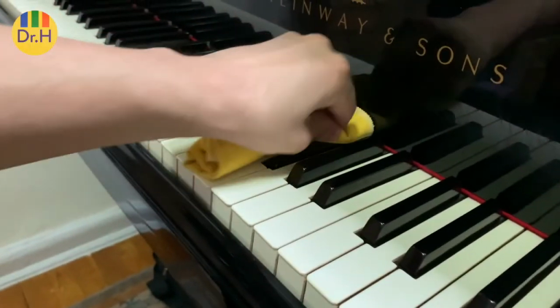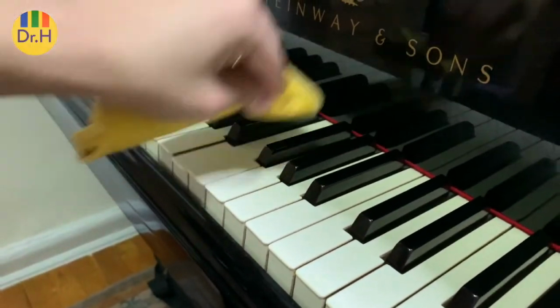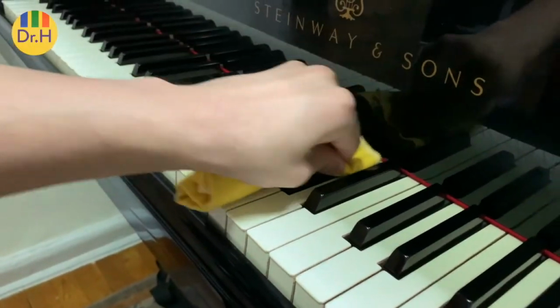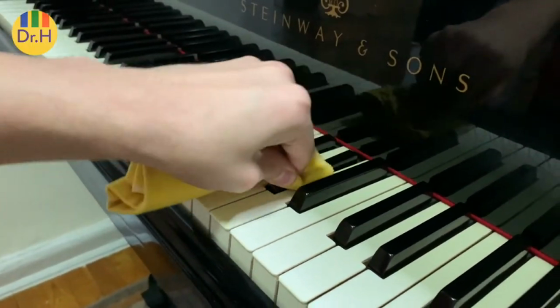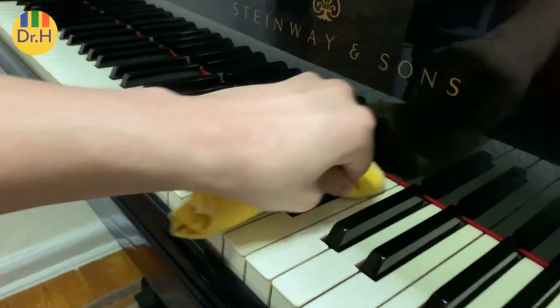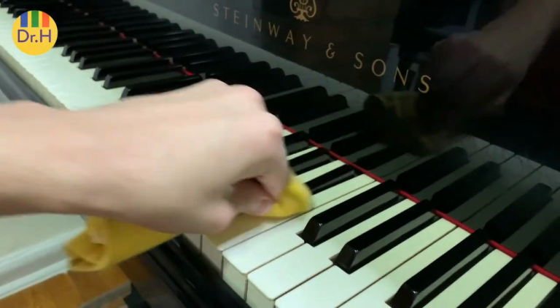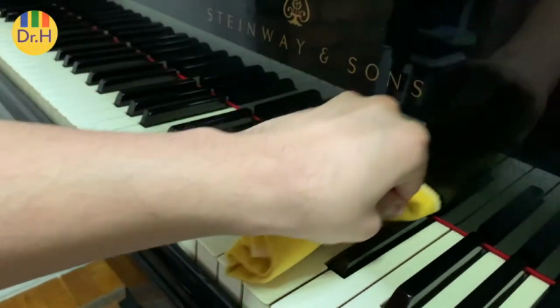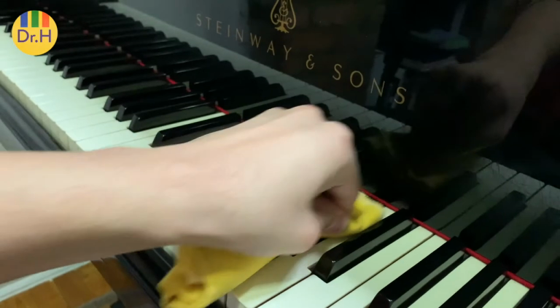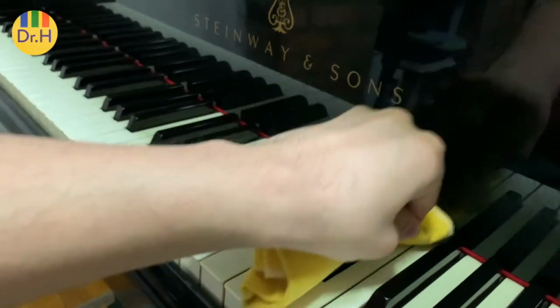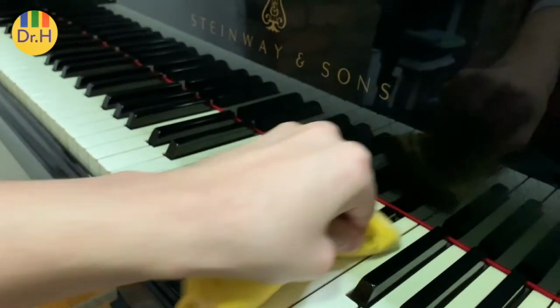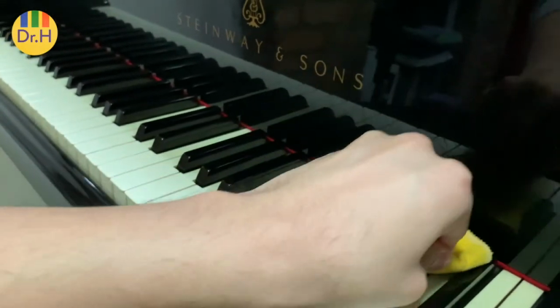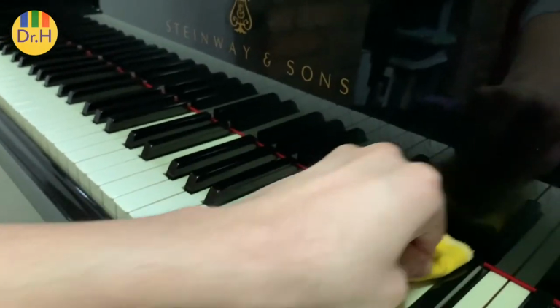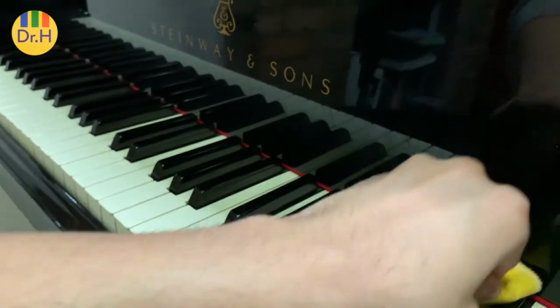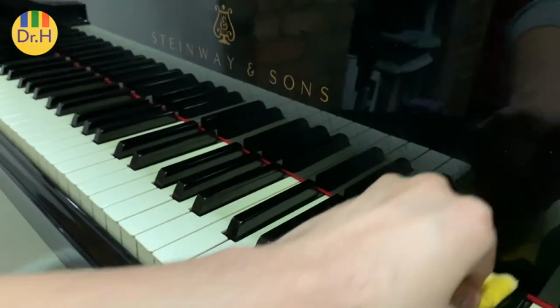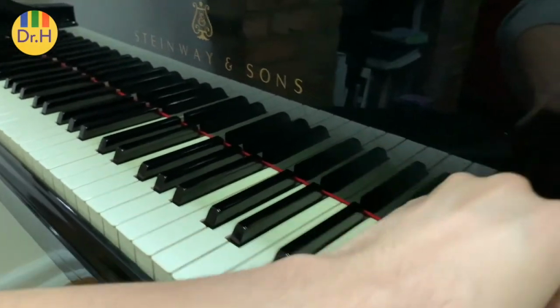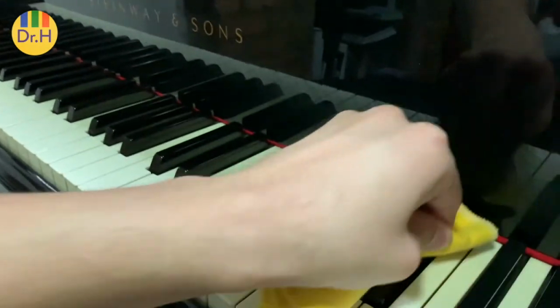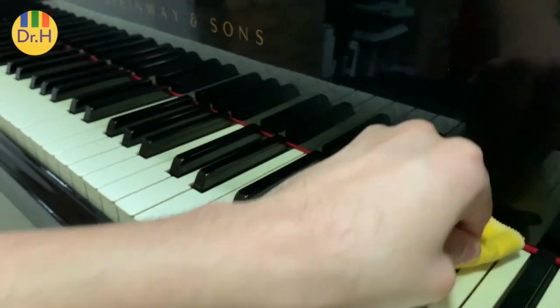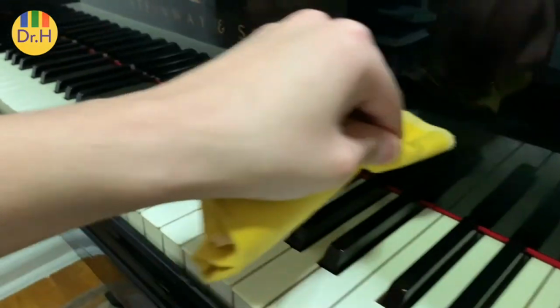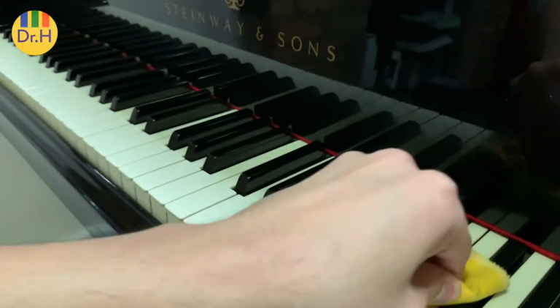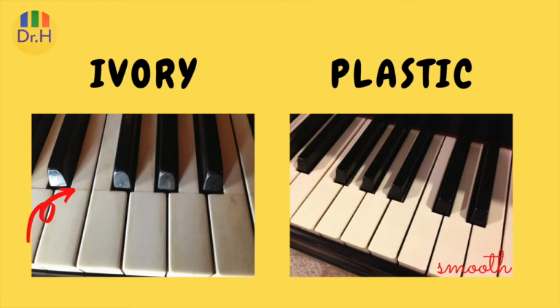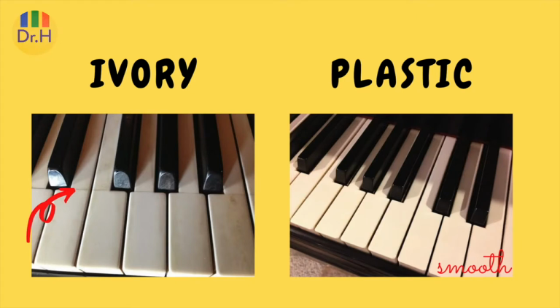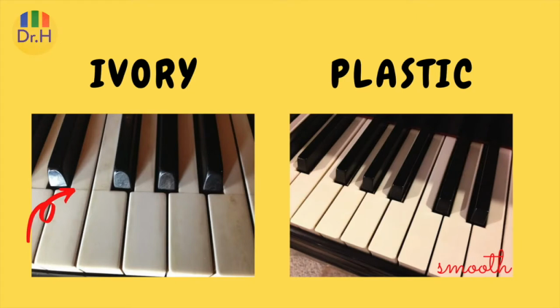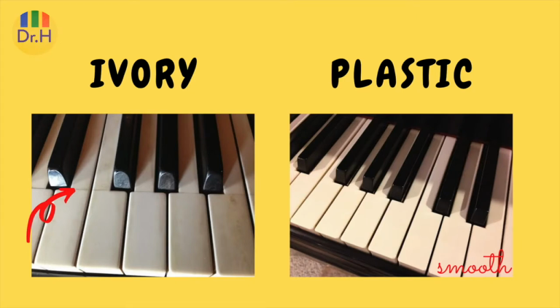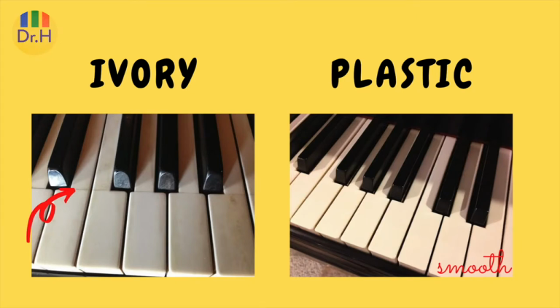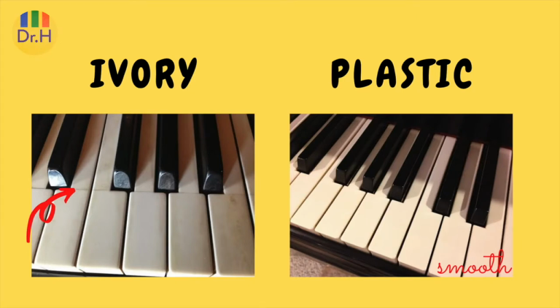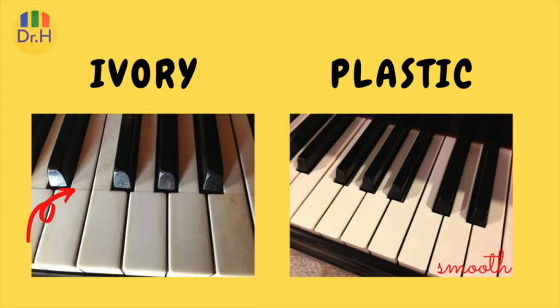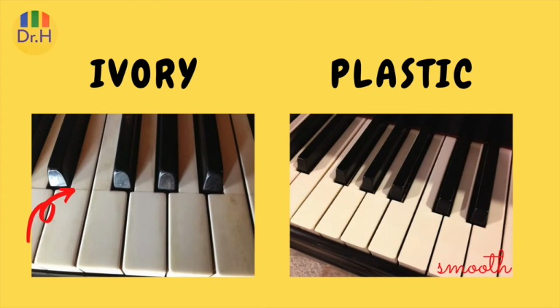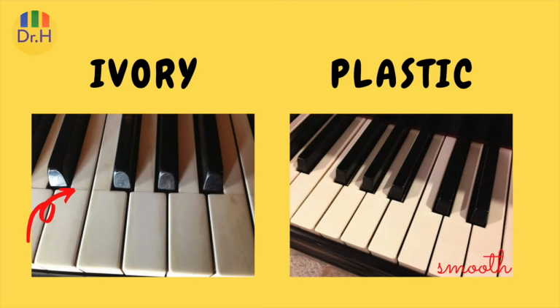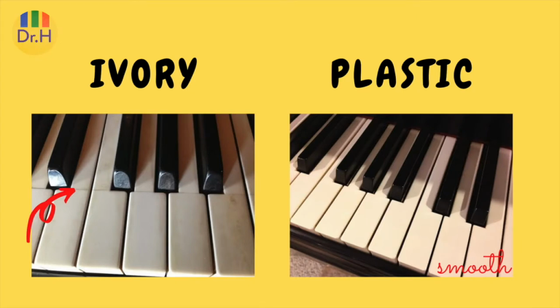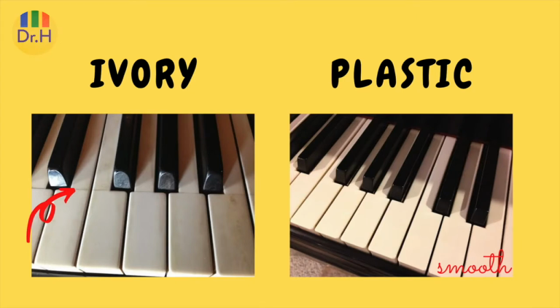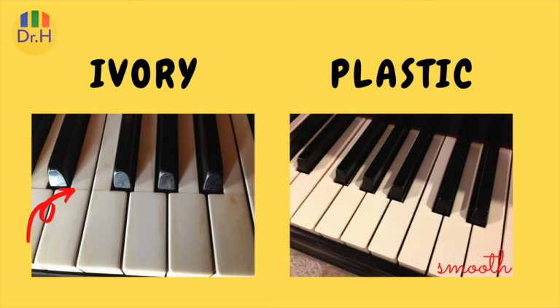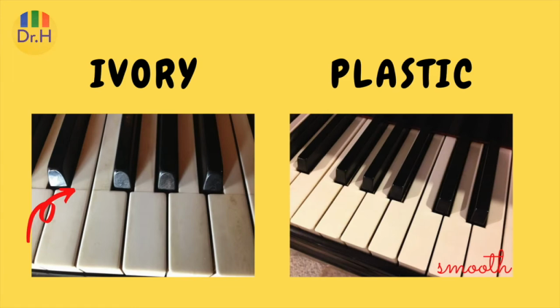One thing to keep in mind is not to use alcohol to wipe your keys if they are ivory. To differentiate between plastic and ivory keys is very easy. With ivory keys, each key has two parts. Otherwise, most keys are plastic.